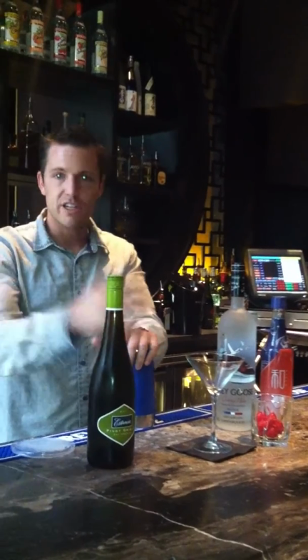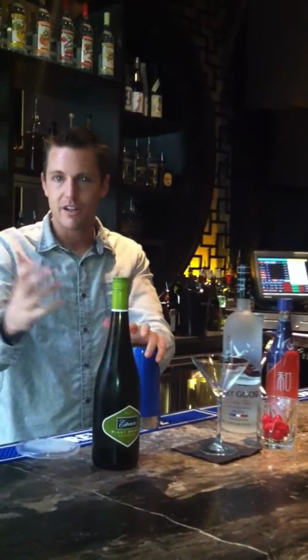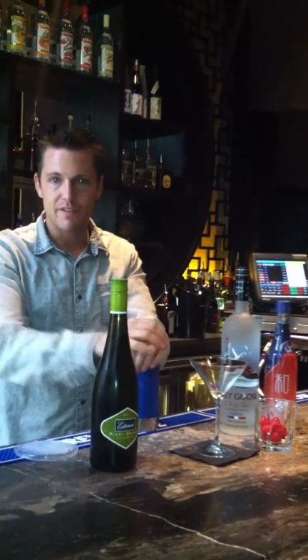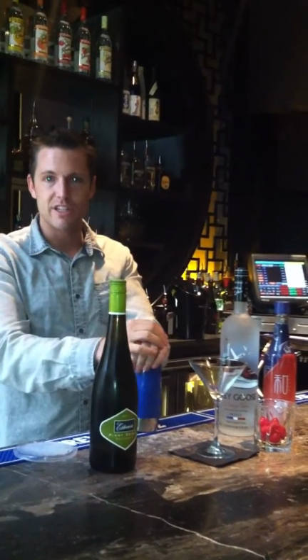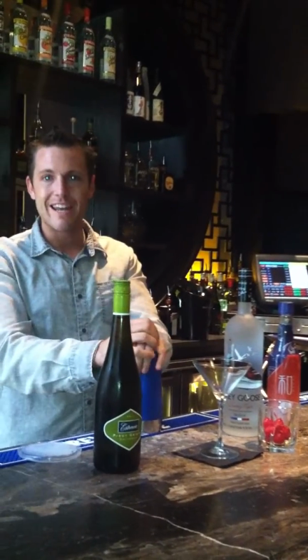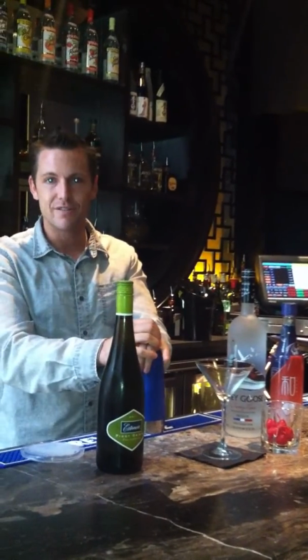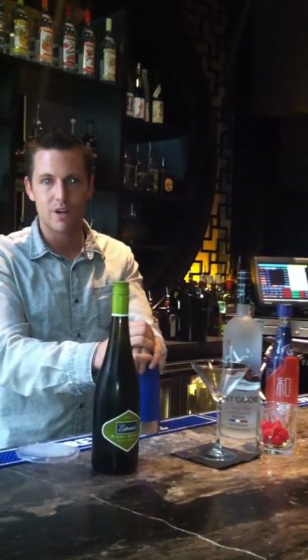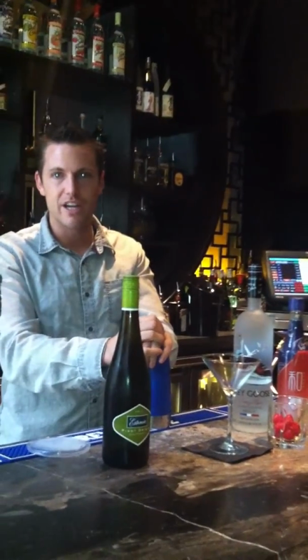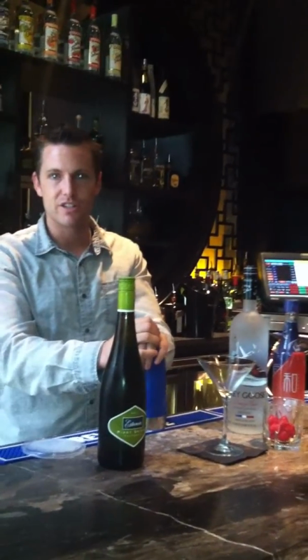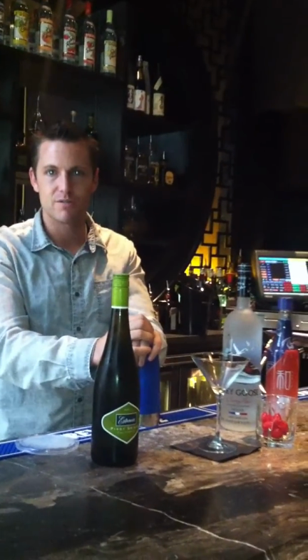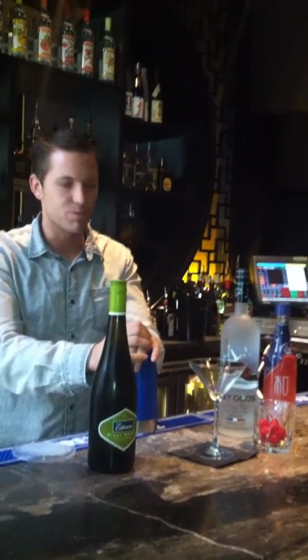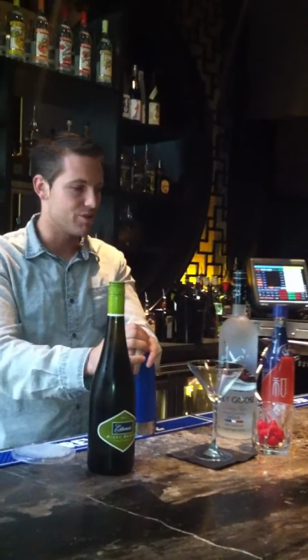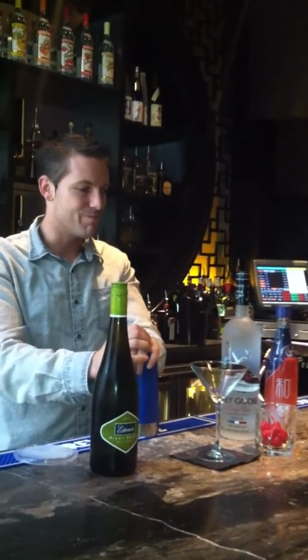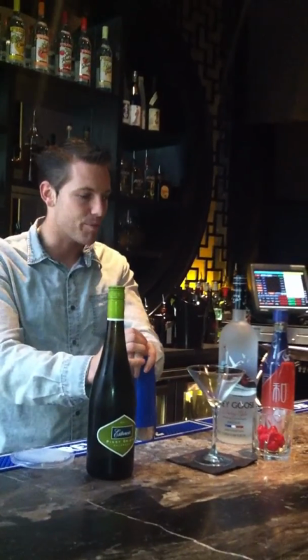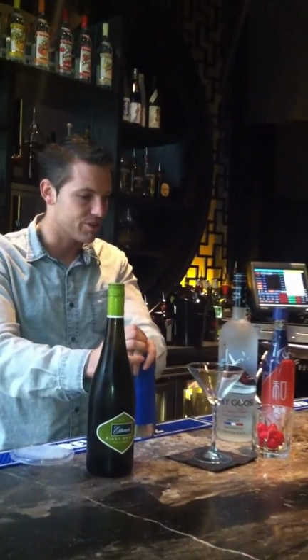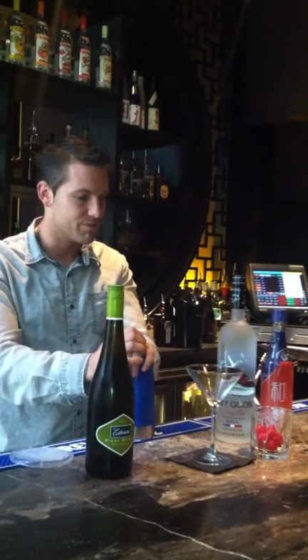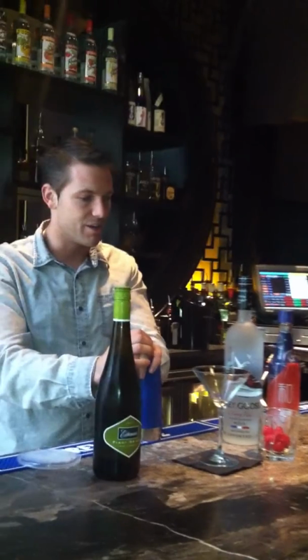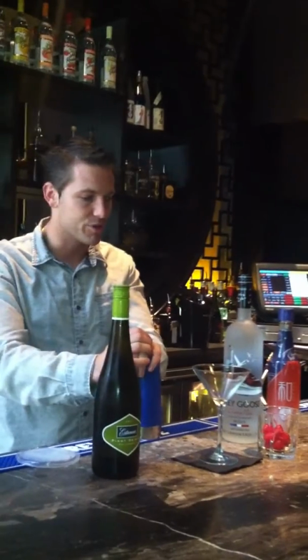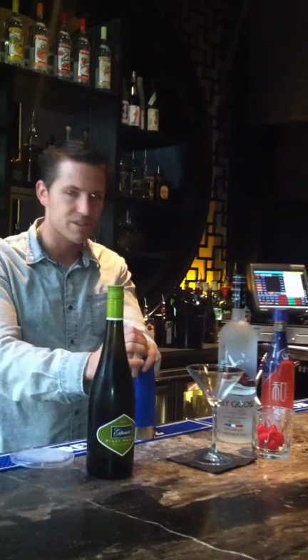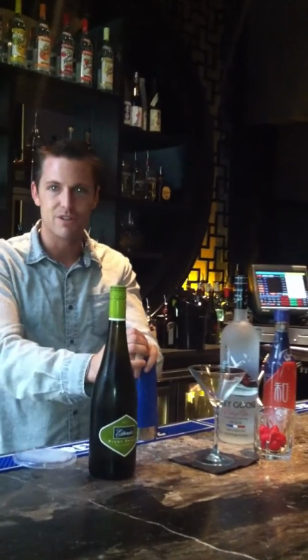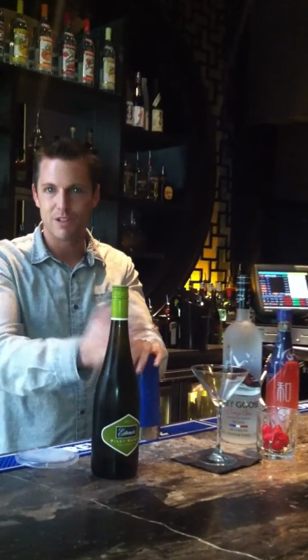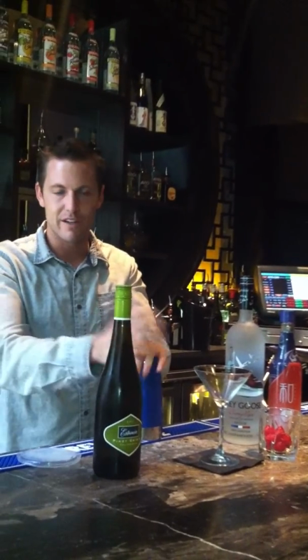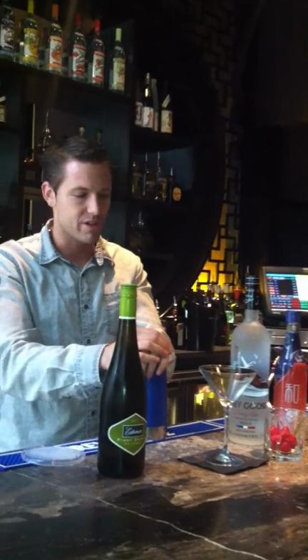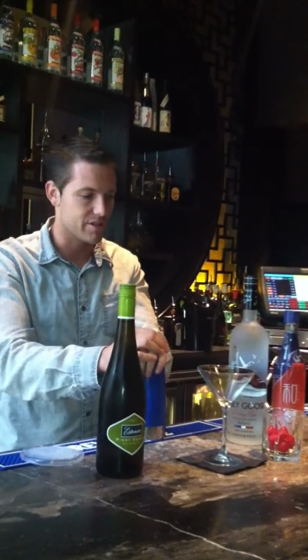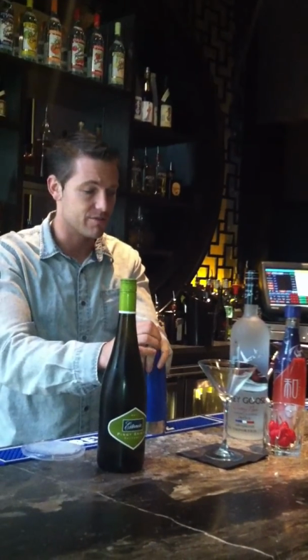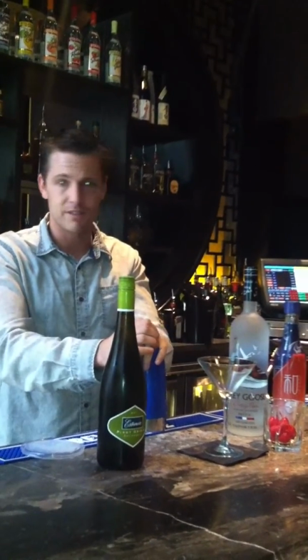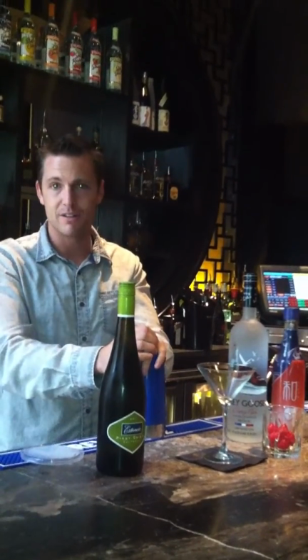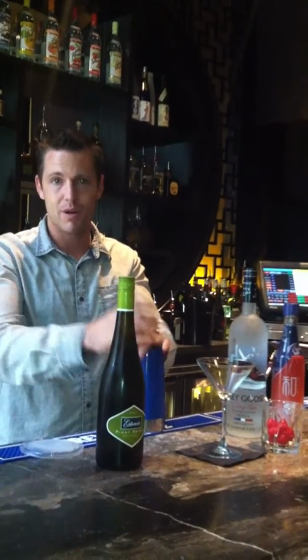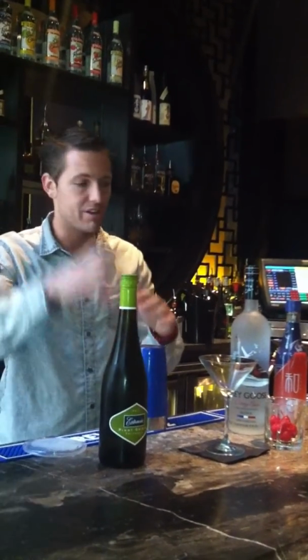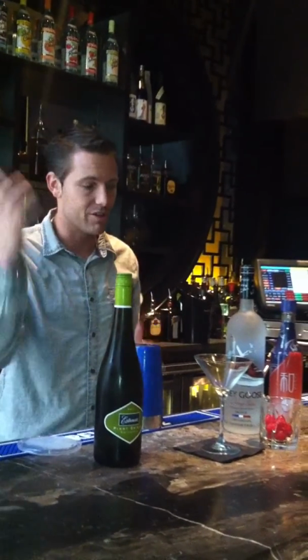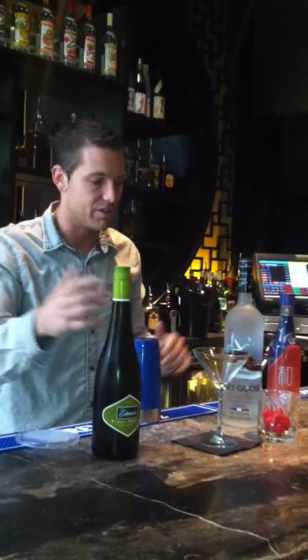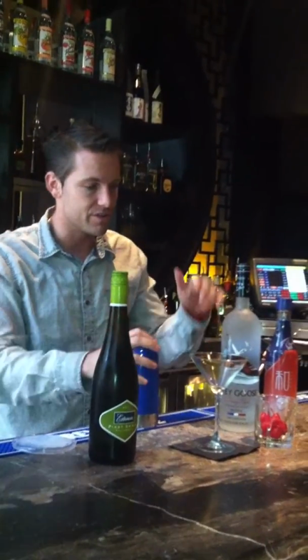Lychee, obviously native to Asia, it's a super popular fruity martini in a lot of Asian restaurants. It's really gained a lot of popularity across all our venues.